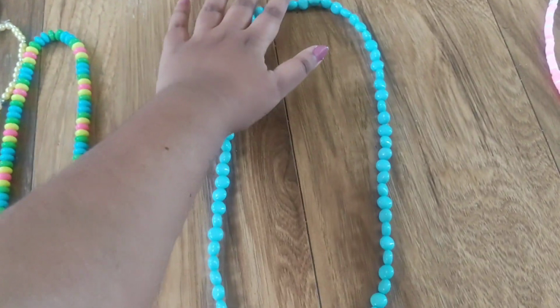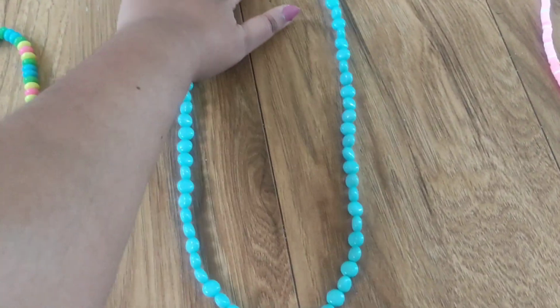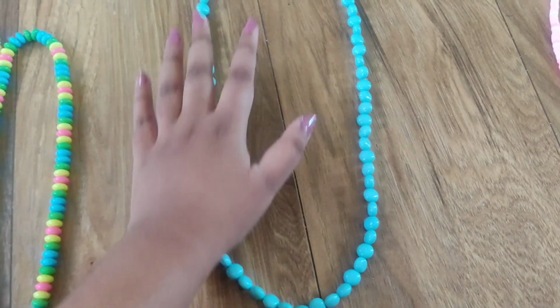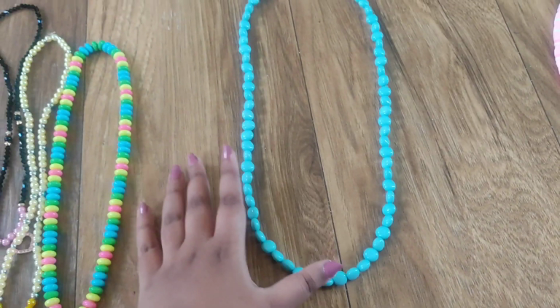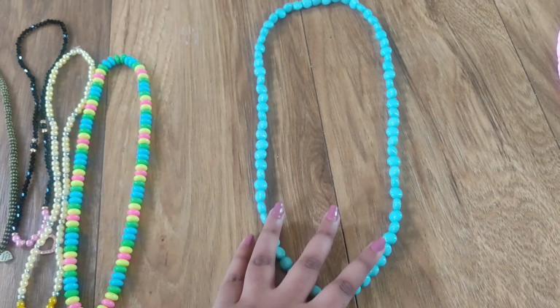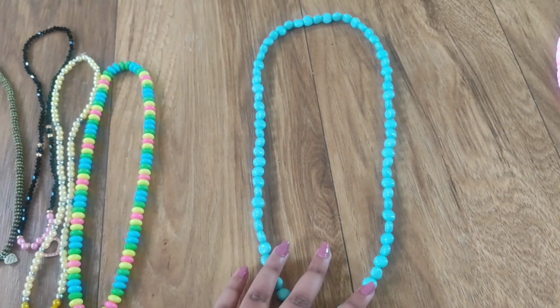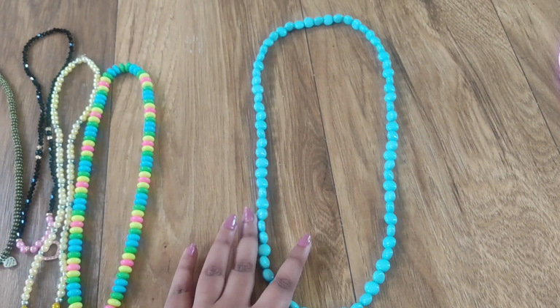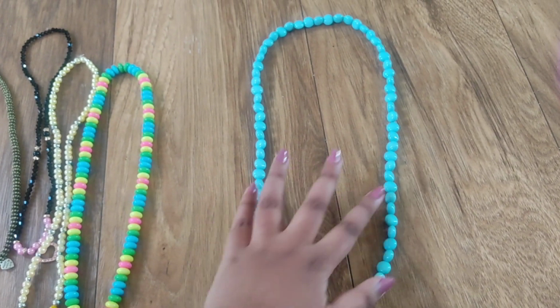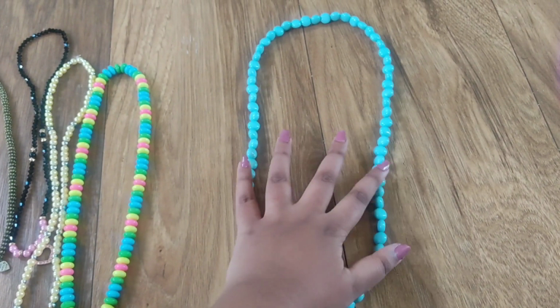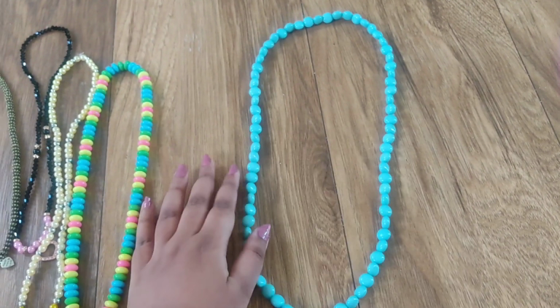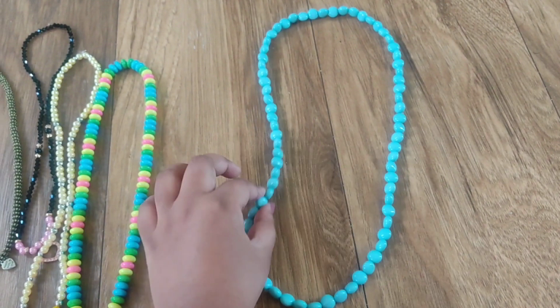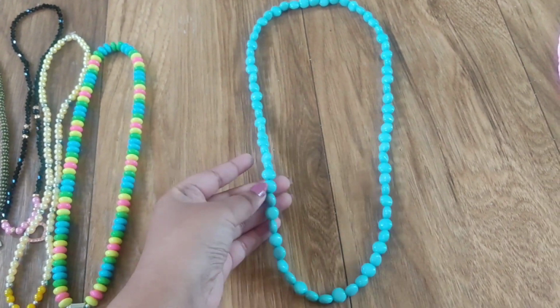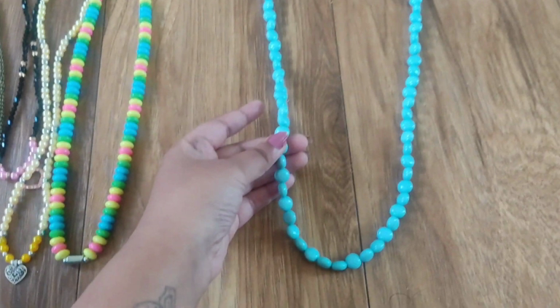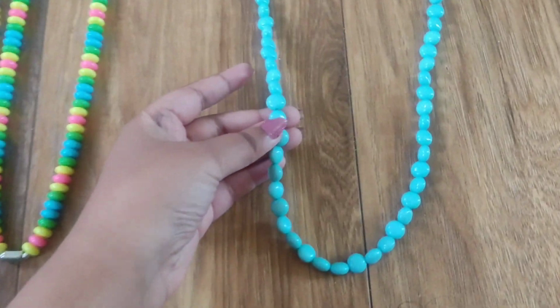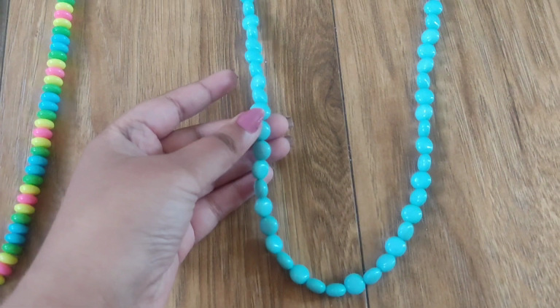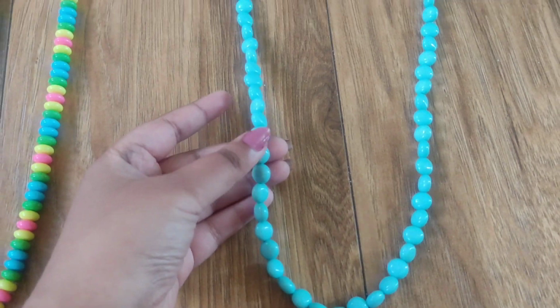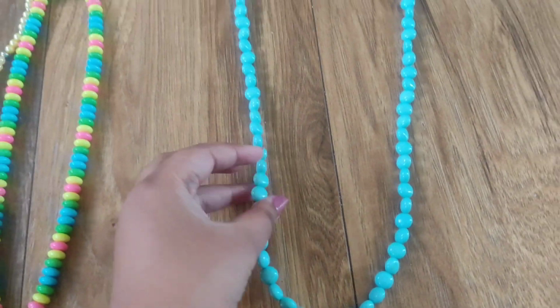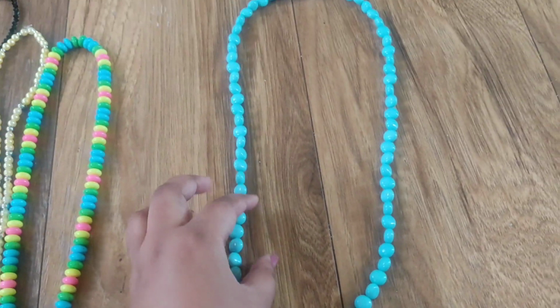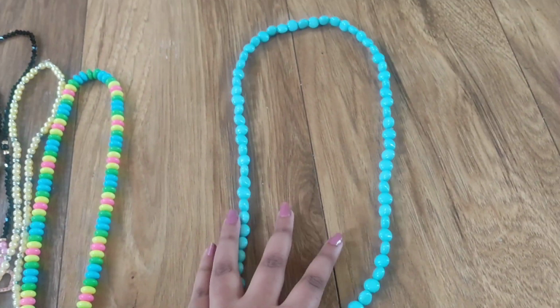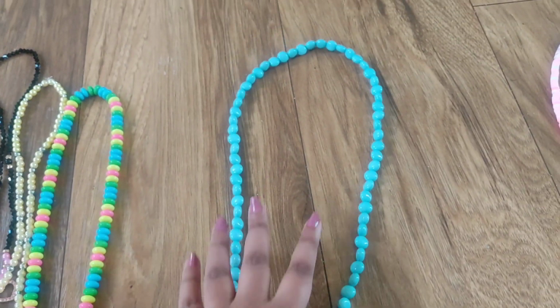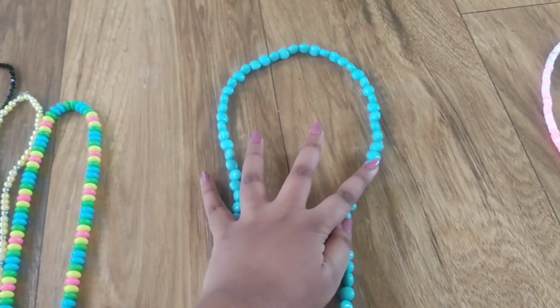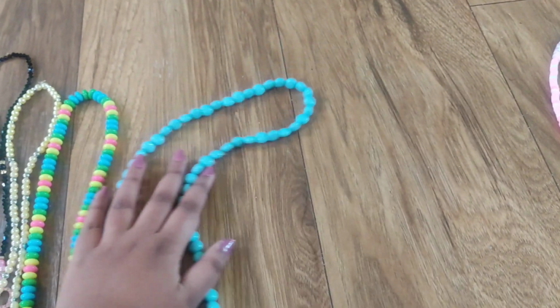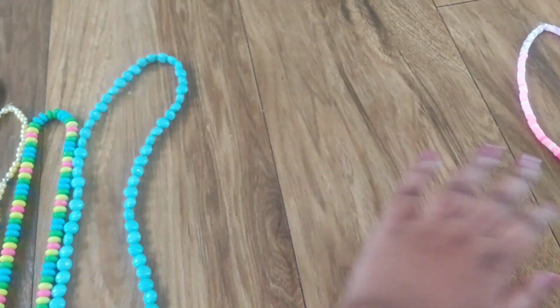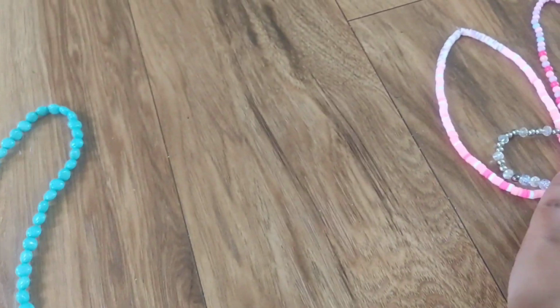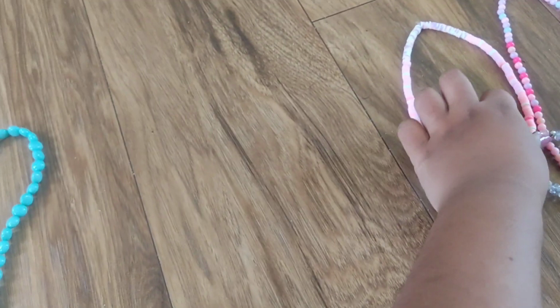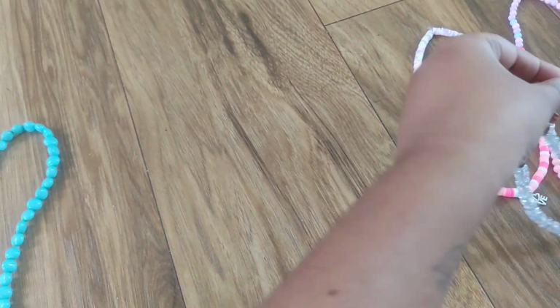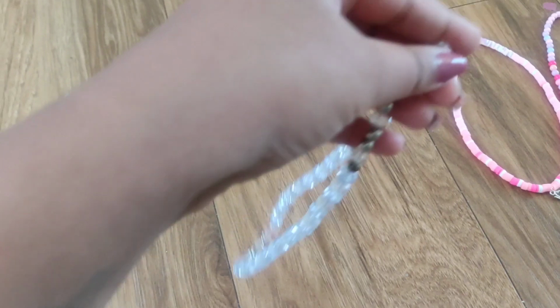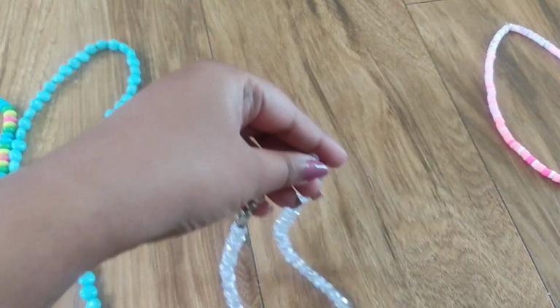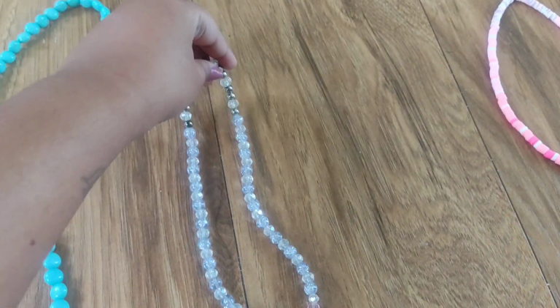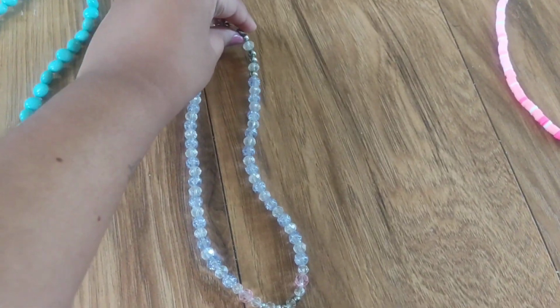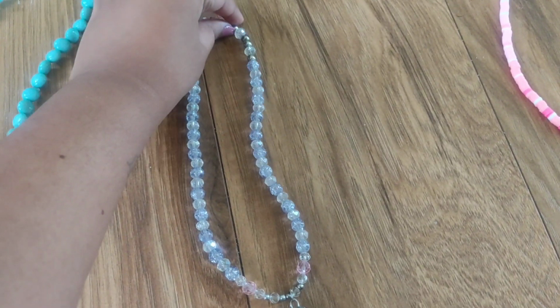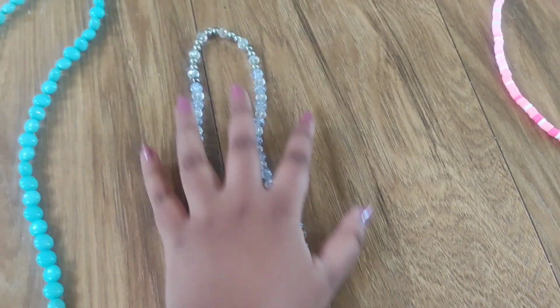And this one is a very simple mala with a sky blue color stone. This one looks very beautiful, I loved it. It's very strong — actually it's not plastic, it's a stone type. Then moving on to this.